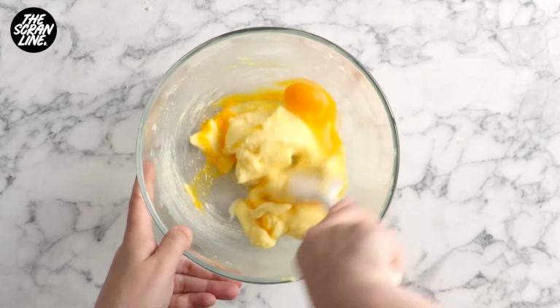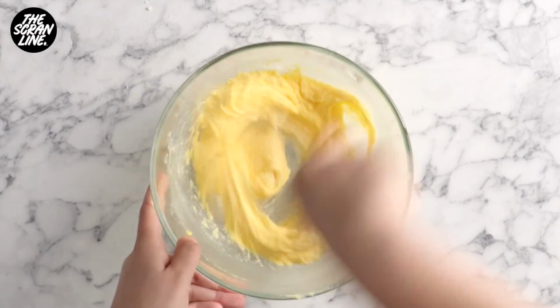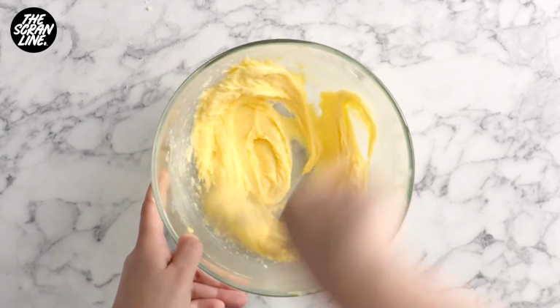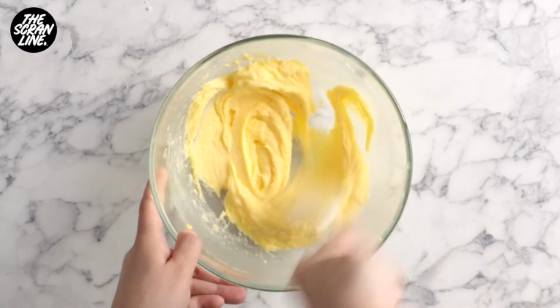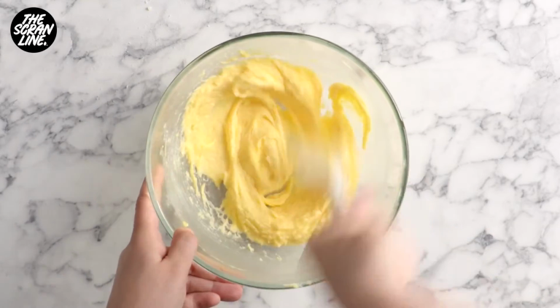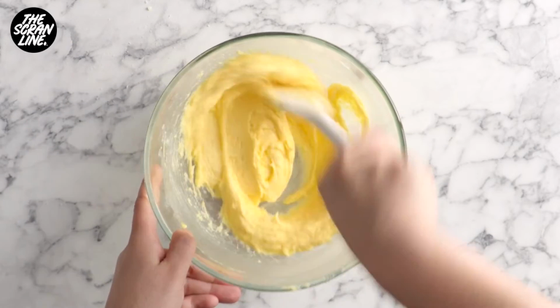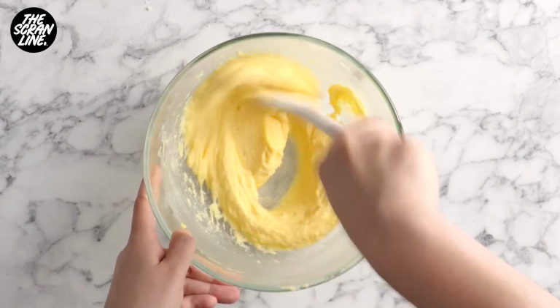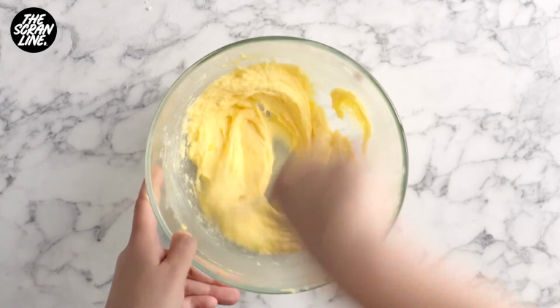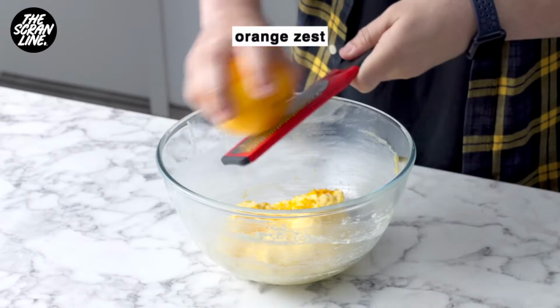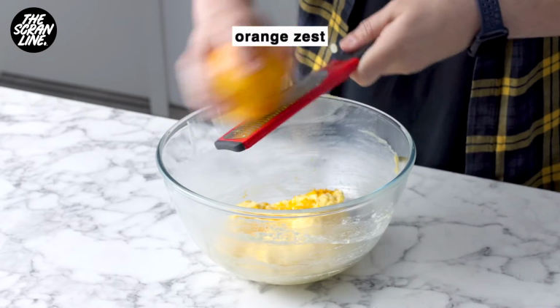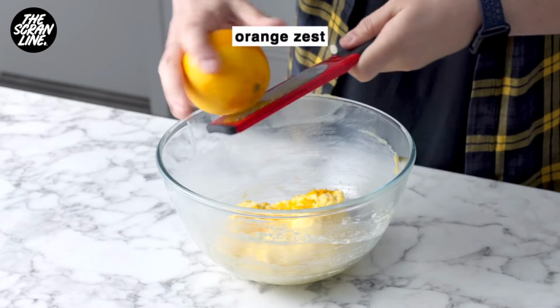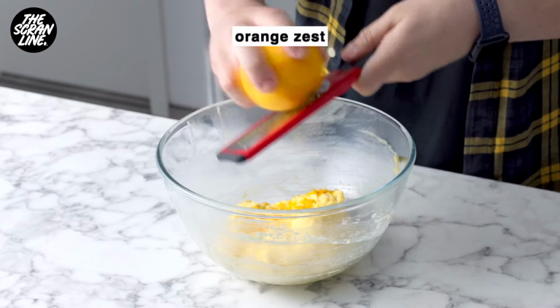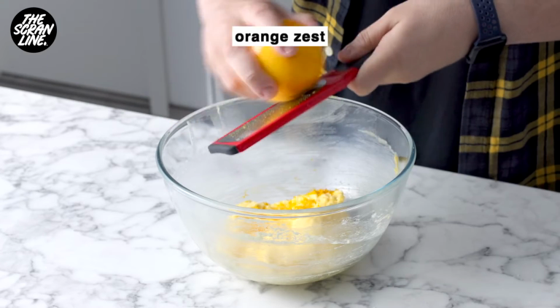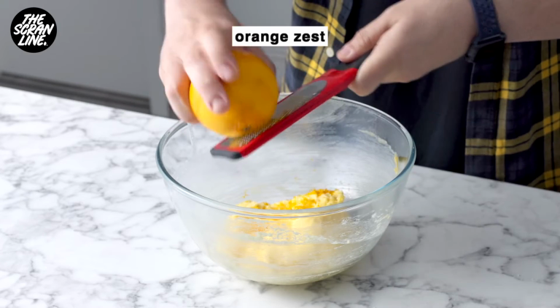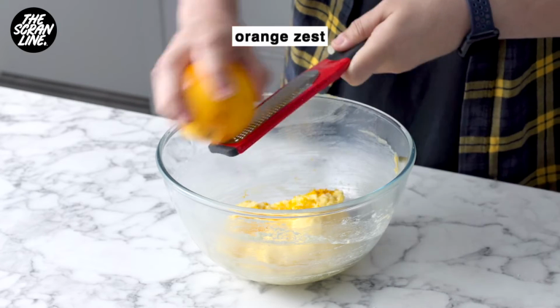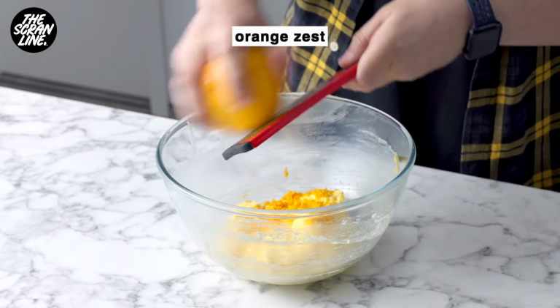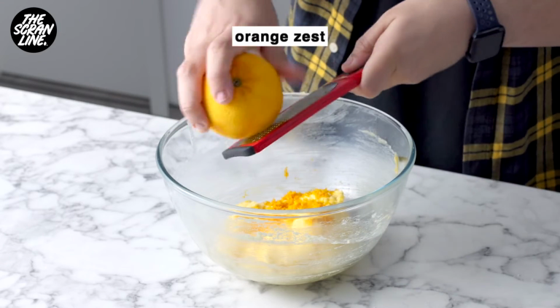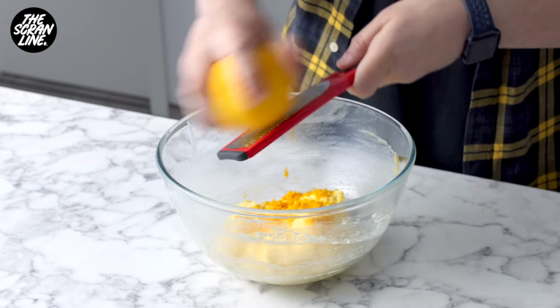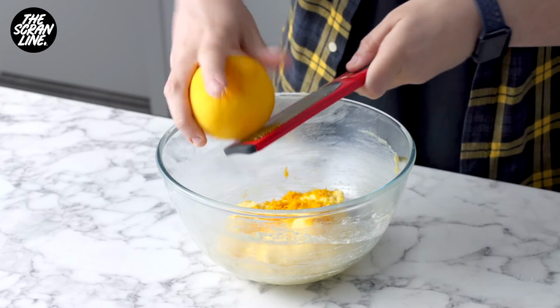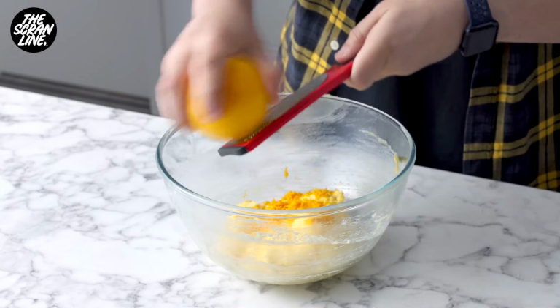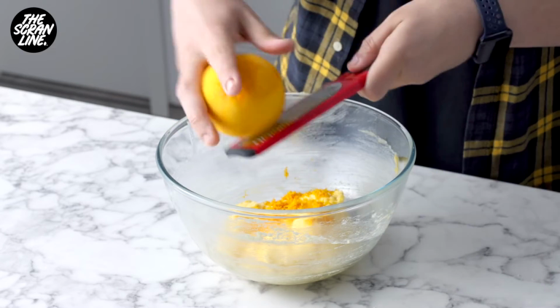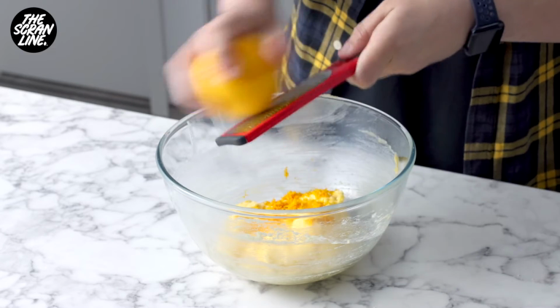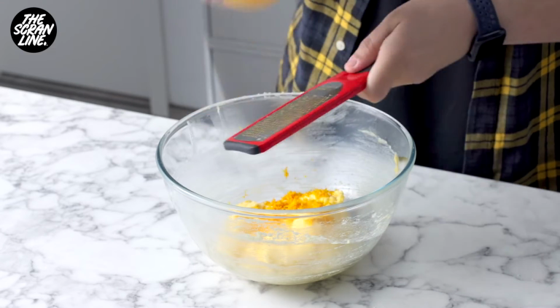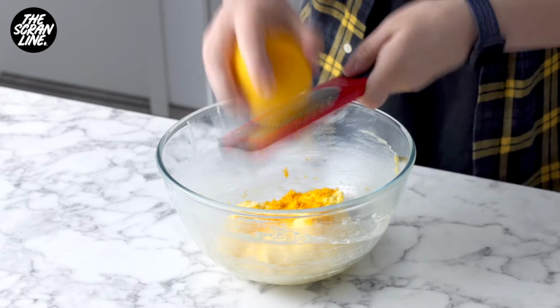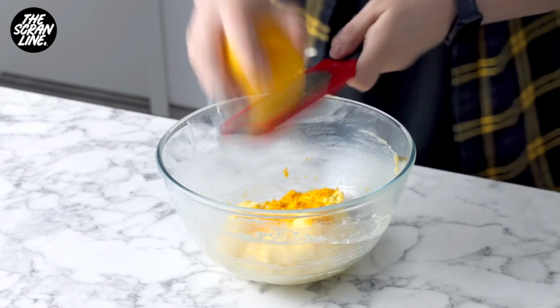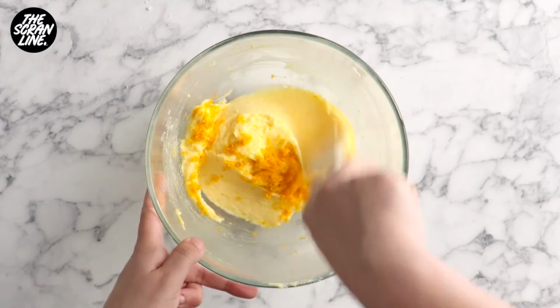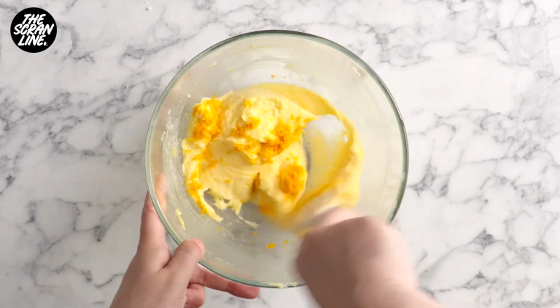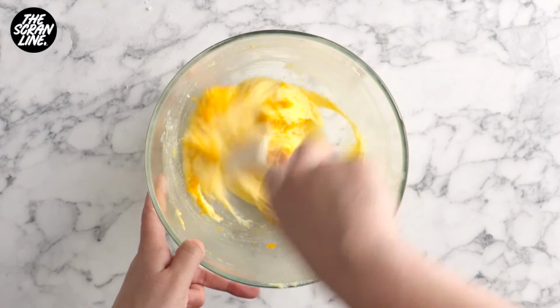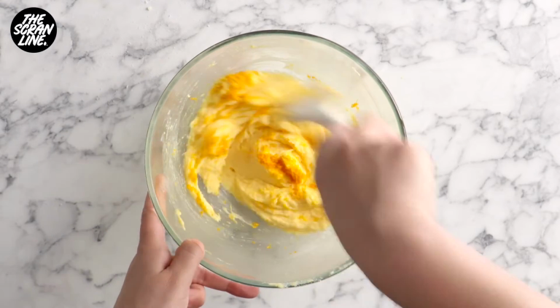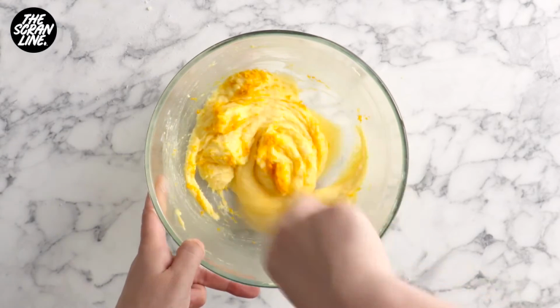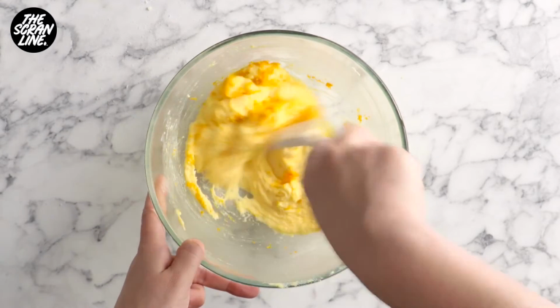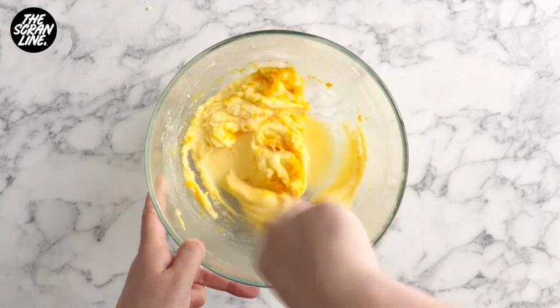You want to add half of the flour mixture in there and mix with the spatula, then add the remaining flour mixture and mix until the dough forms. You want to mix just until no dry ingredients are showing — you don't want to overdo it, otherwise you'll end up with a tough cookie.